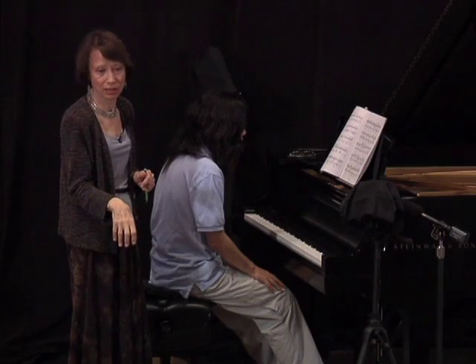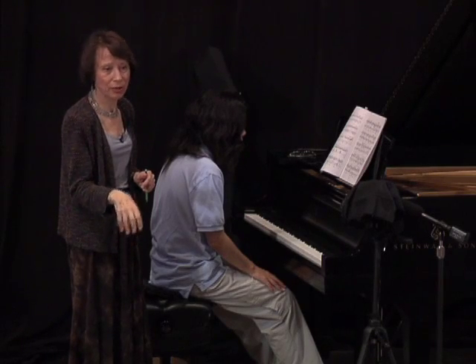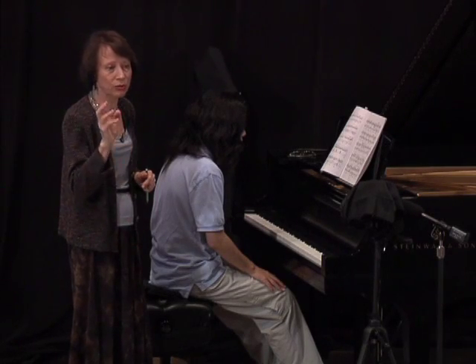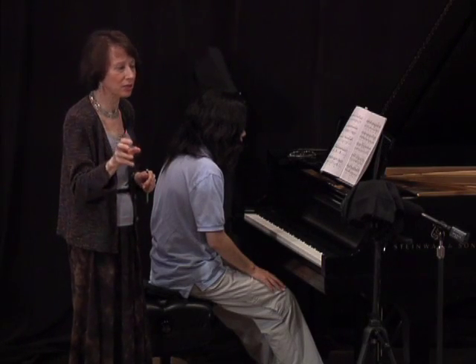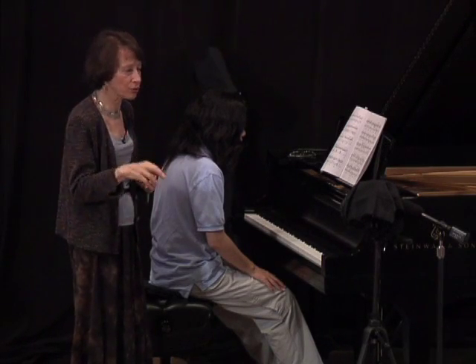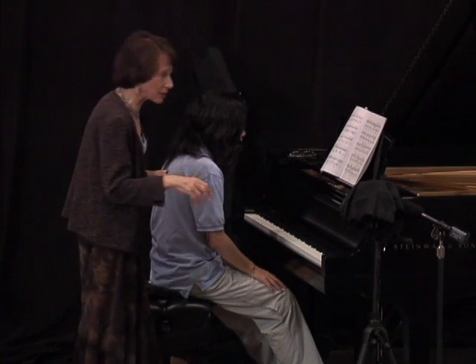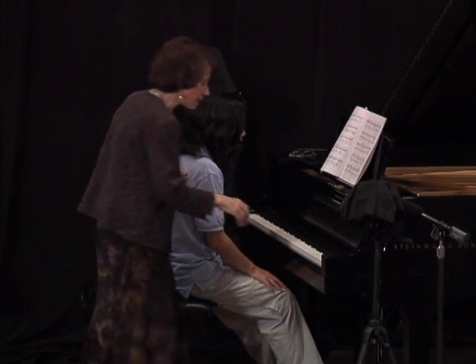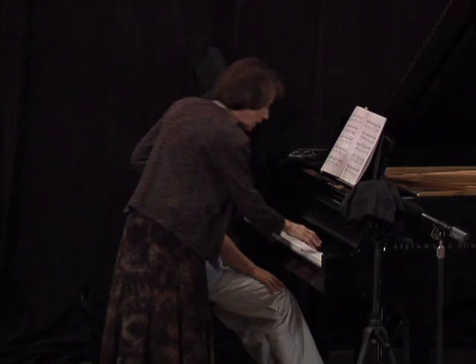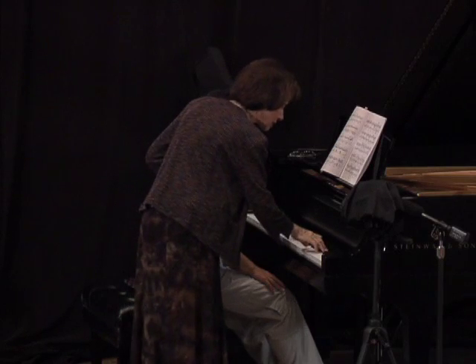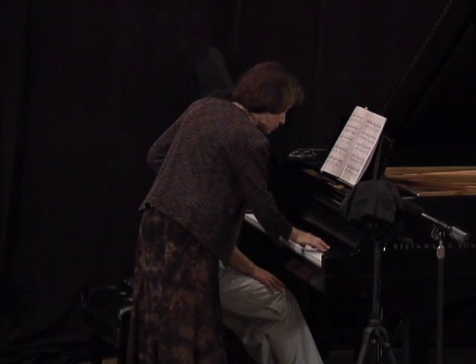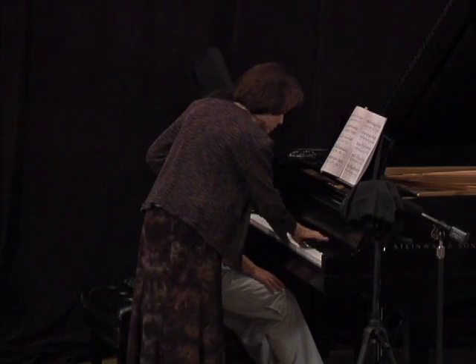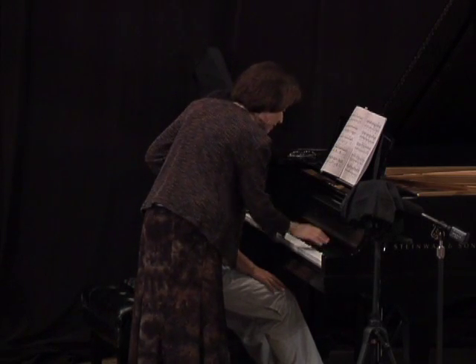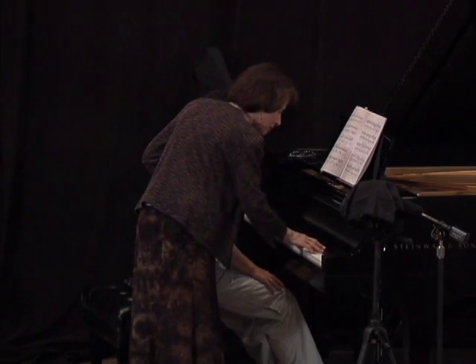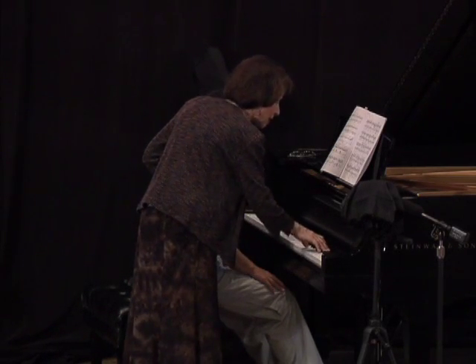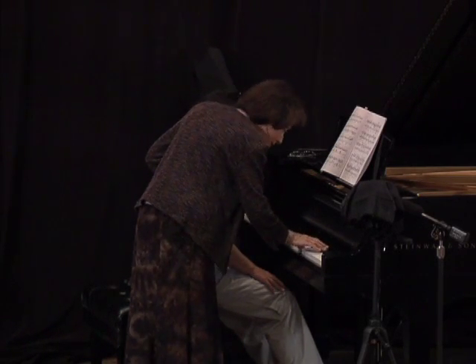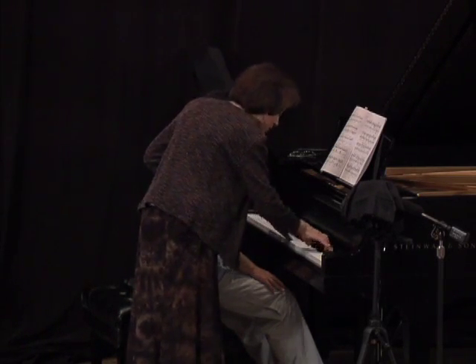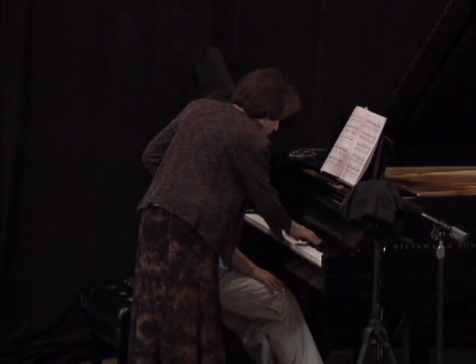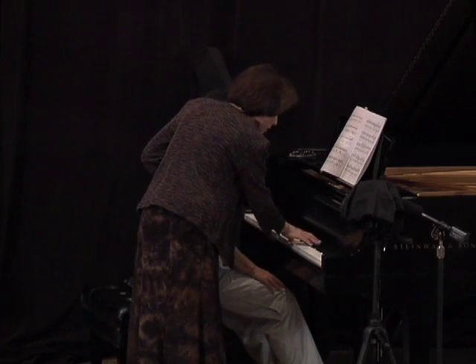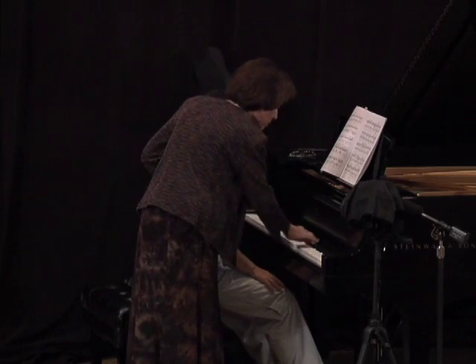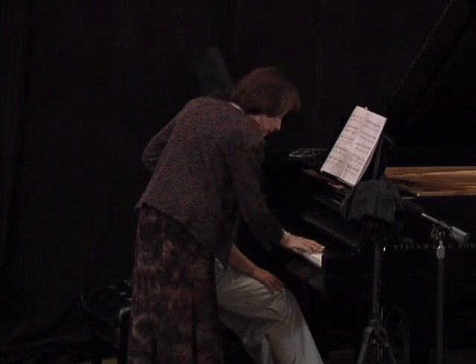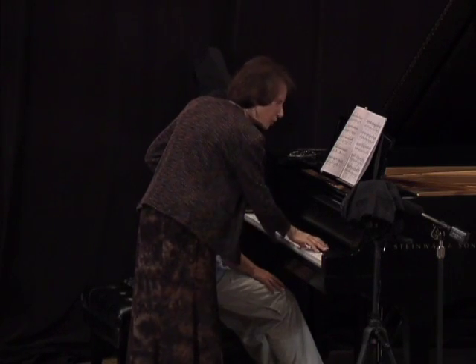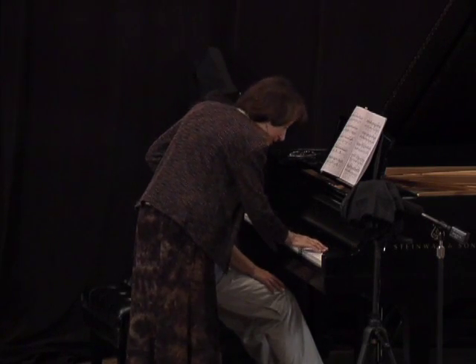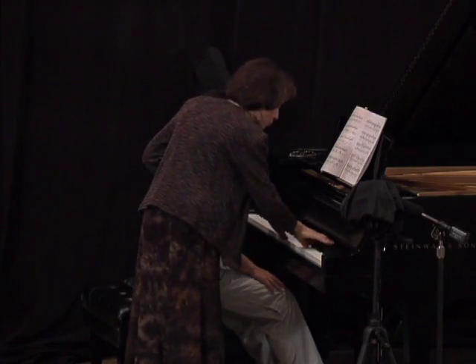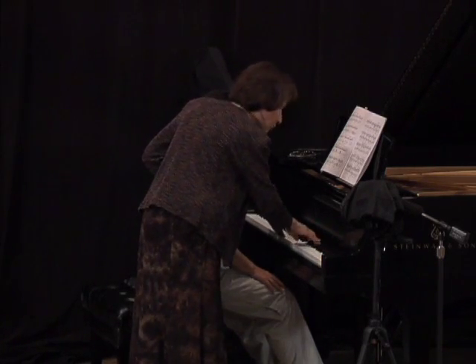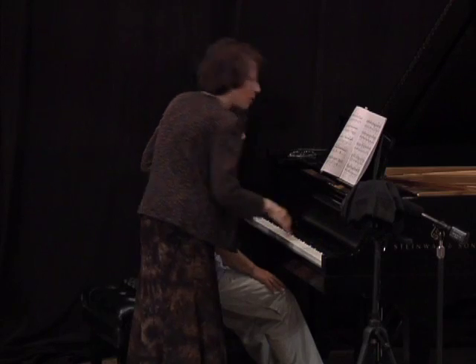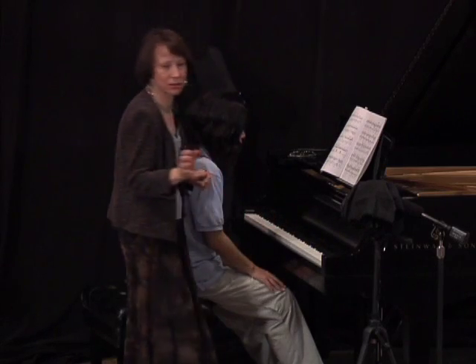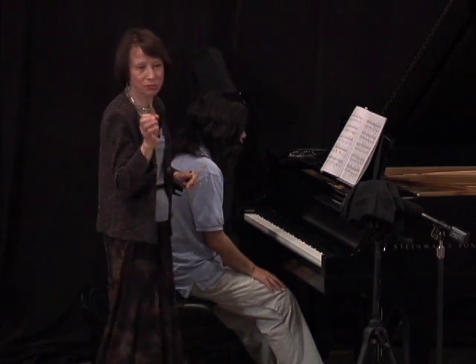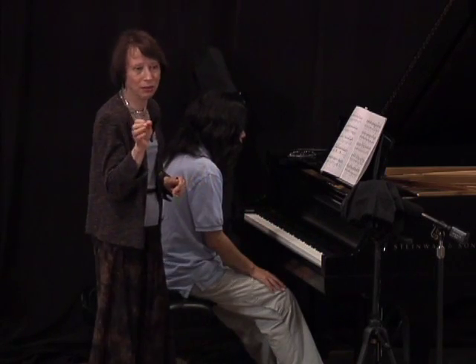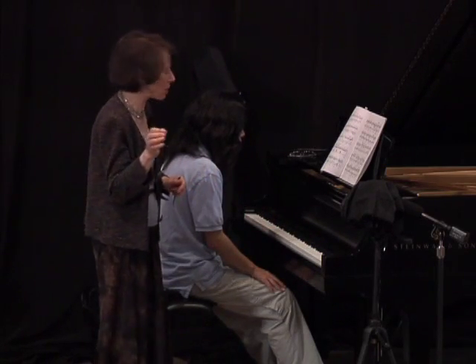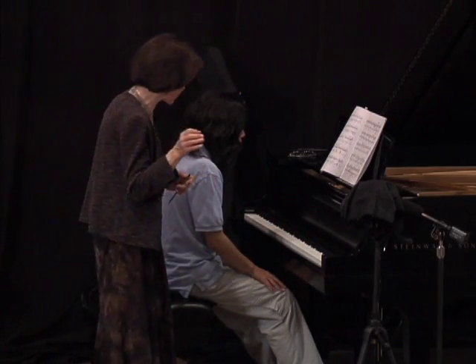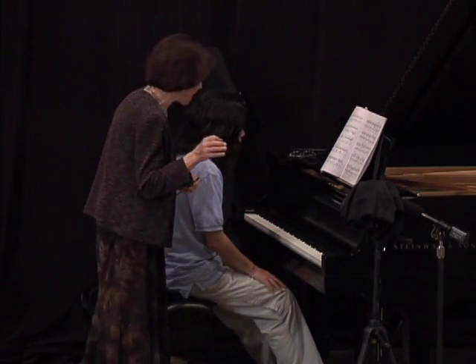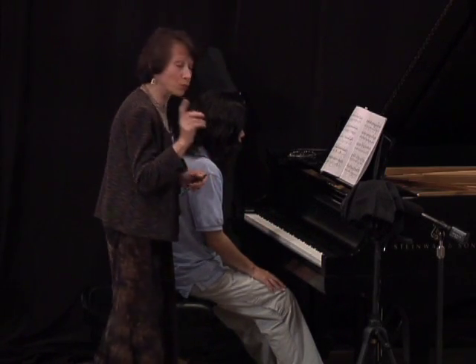the hand, because when you think it you're also doing it. Even though everything sounds continuous underneath, you're feeling this group. And you don't have to accent — I'm just making it a little bit more obvious.